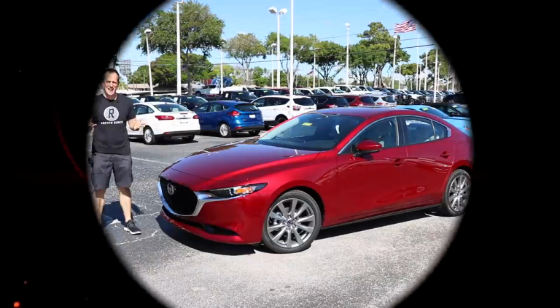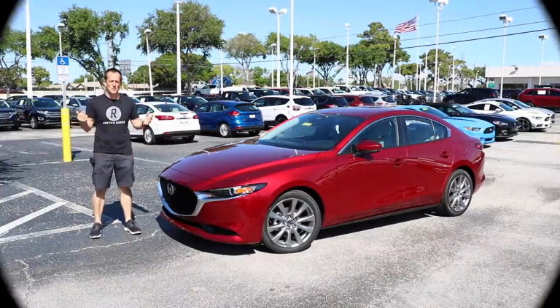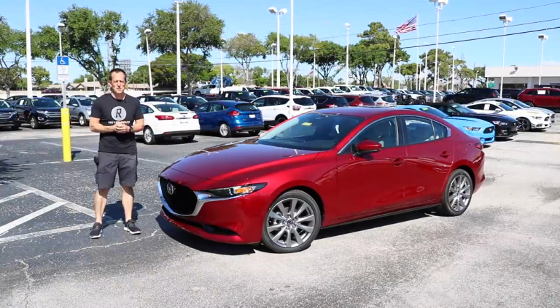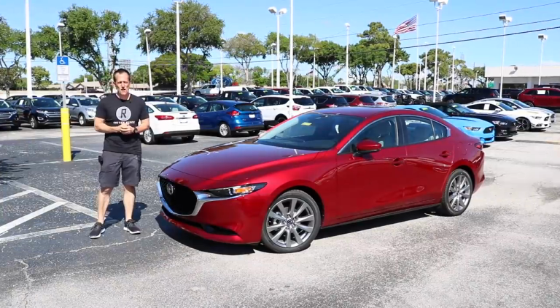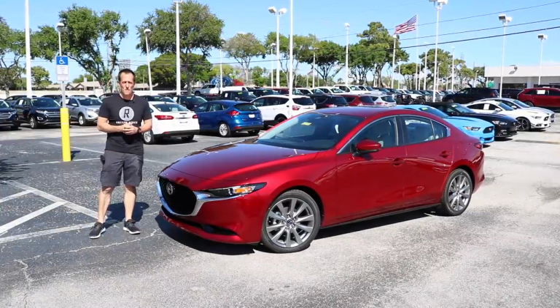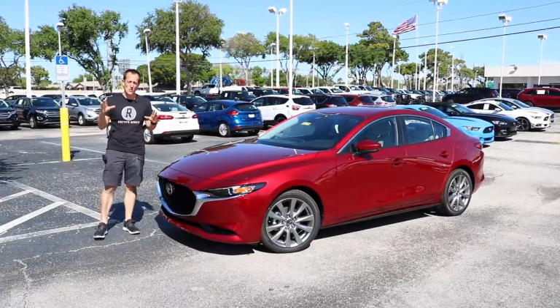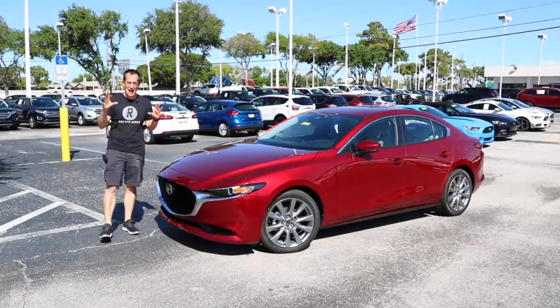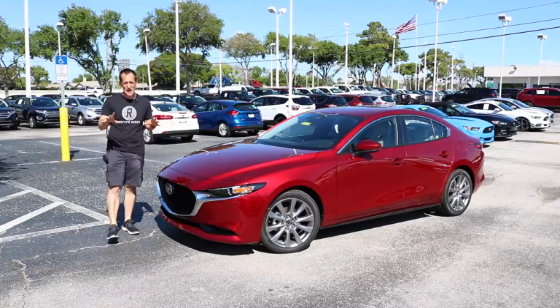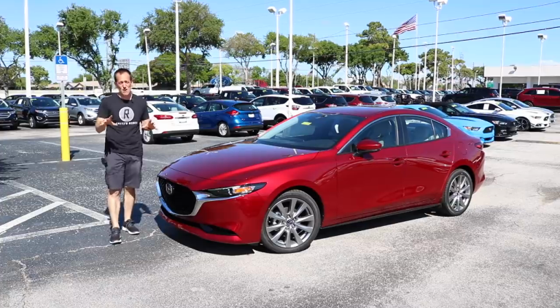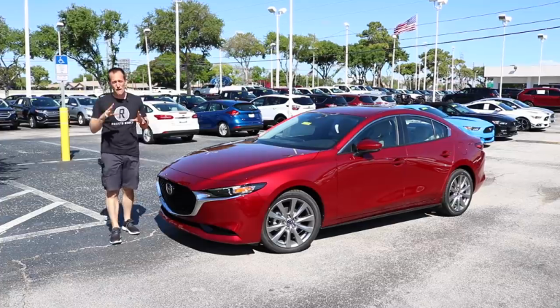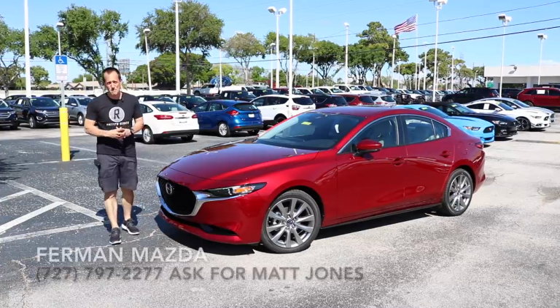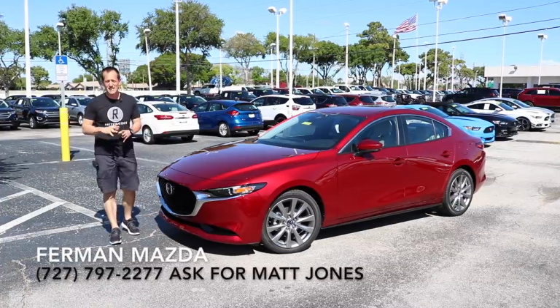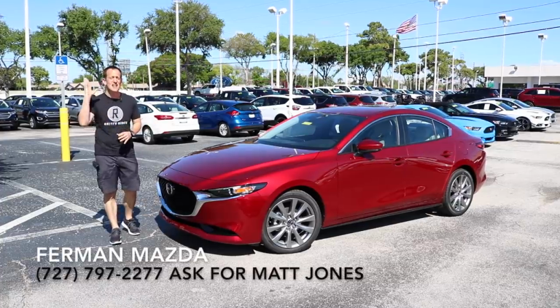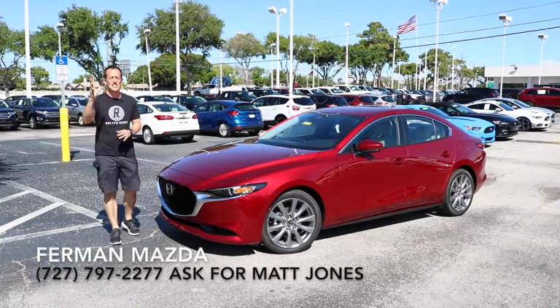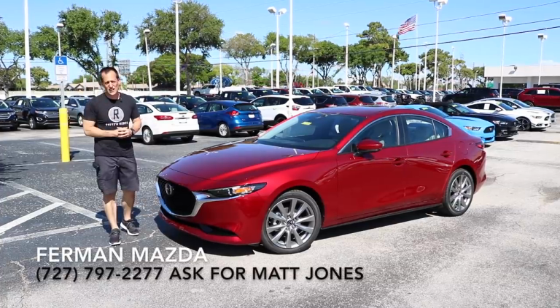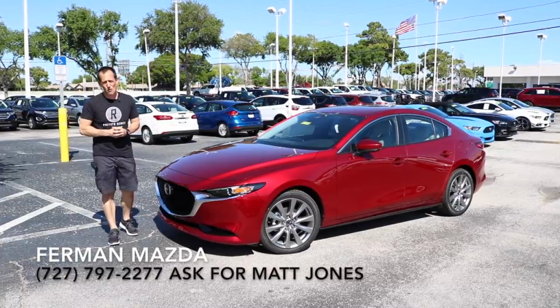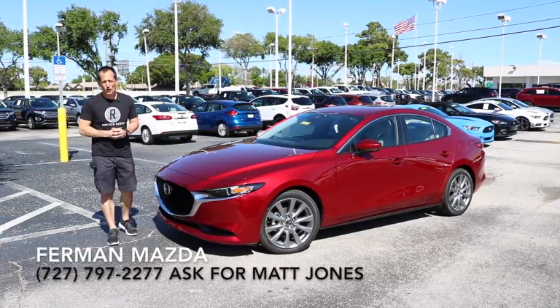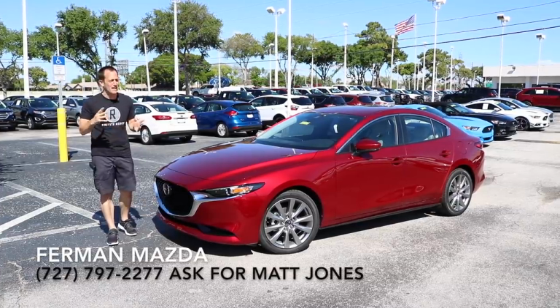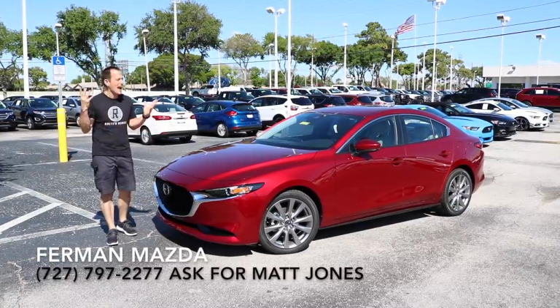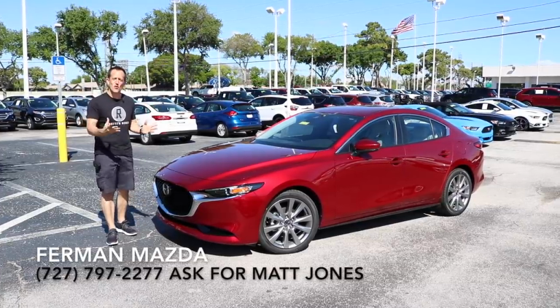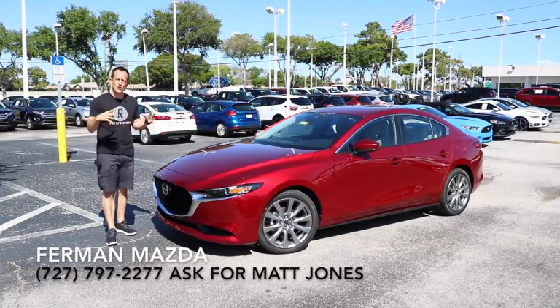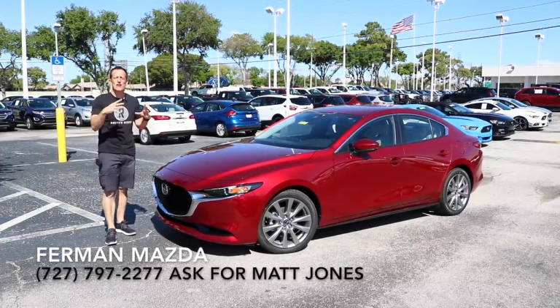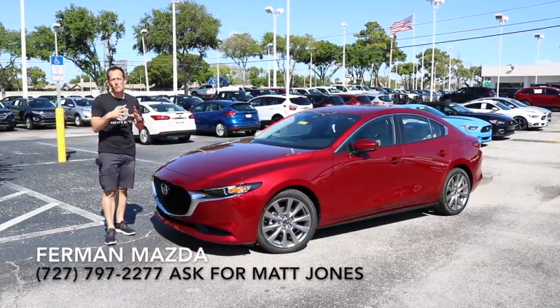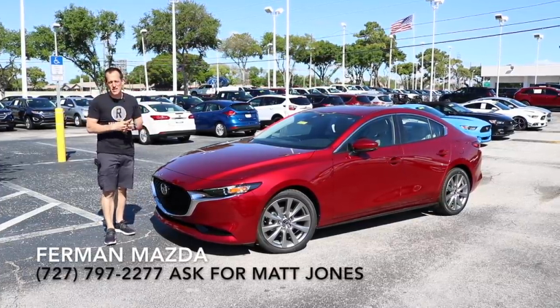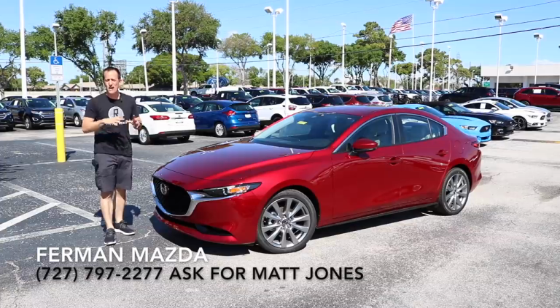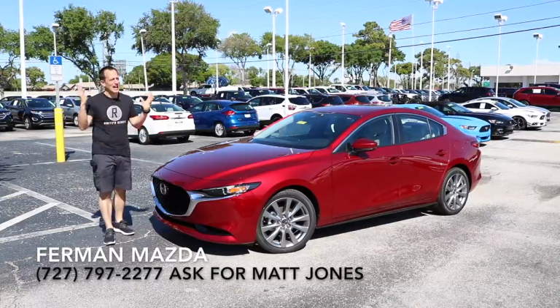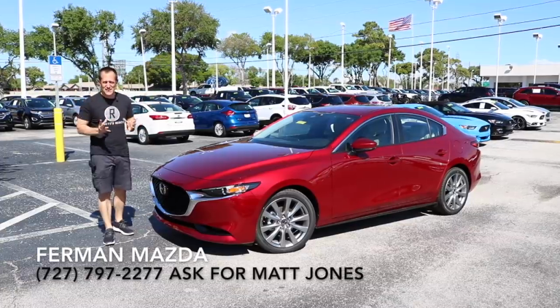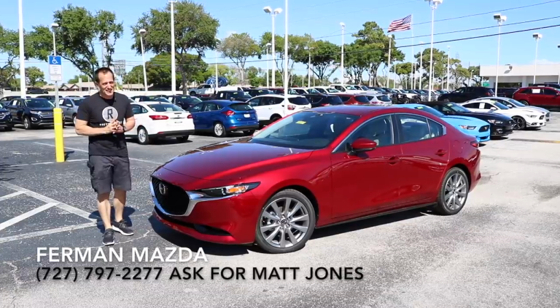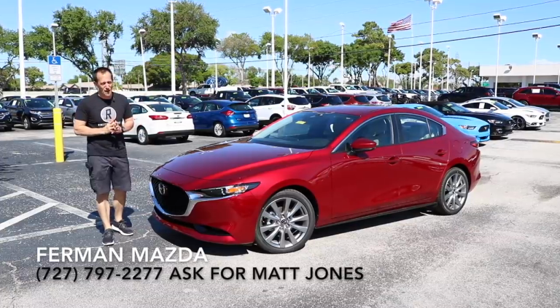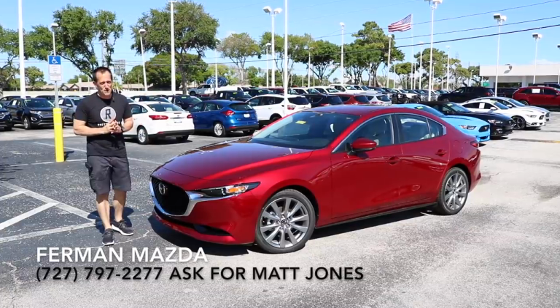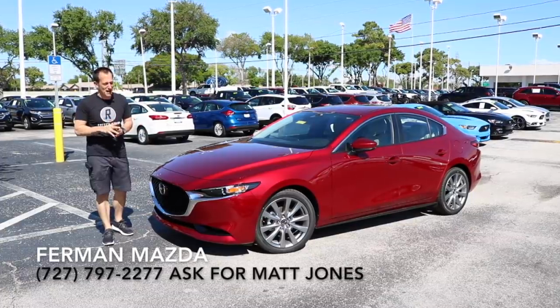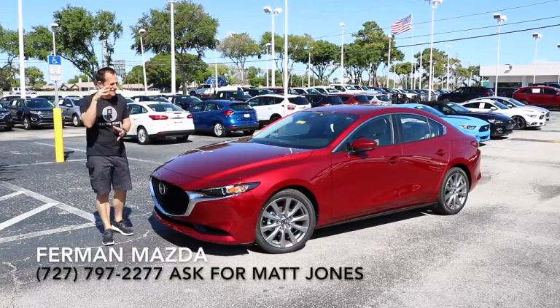Hey guys, what's up? It's Joe Rady from Rady's Rides. I'm back here at Furman Mazda in sunny Clearwater, Florida, and we're going to bring you a lot of exciting stuff happening with Mazda.